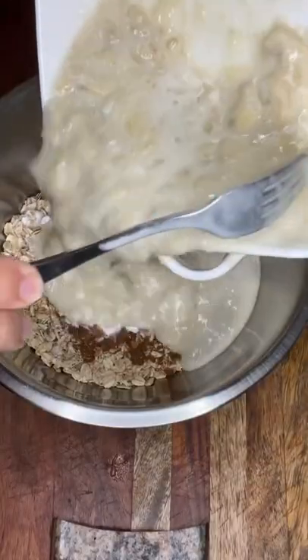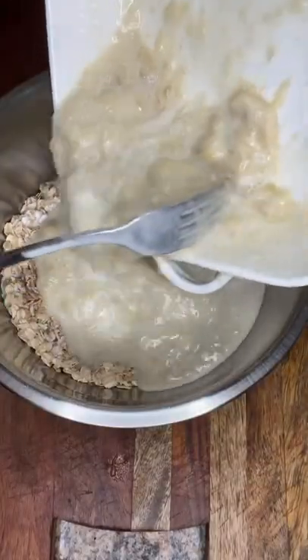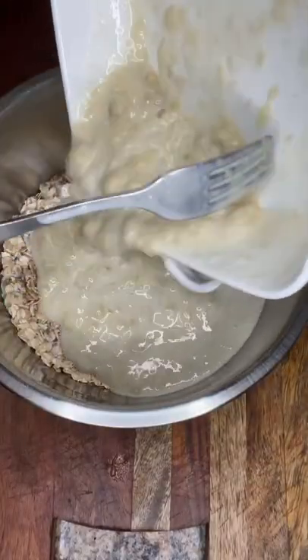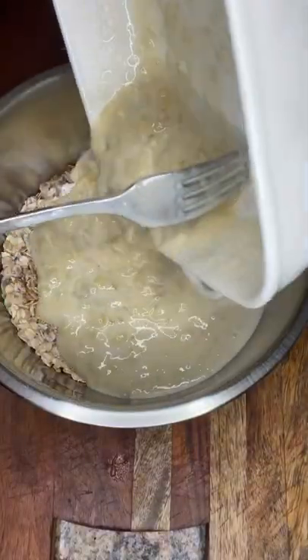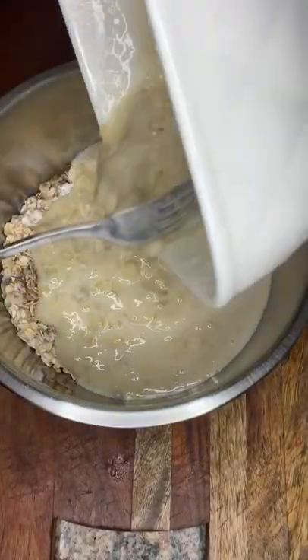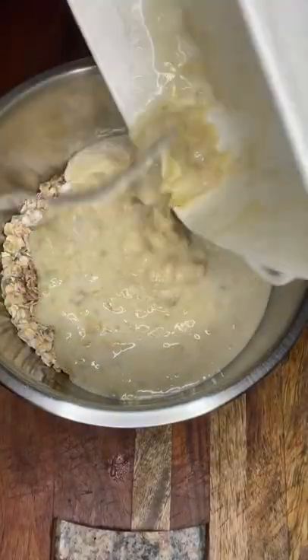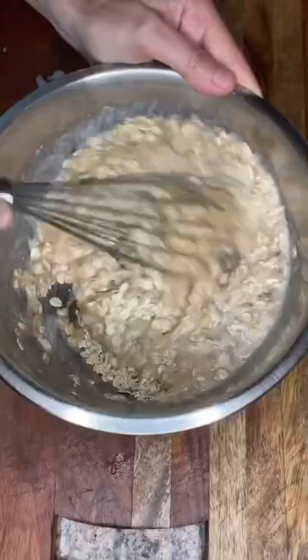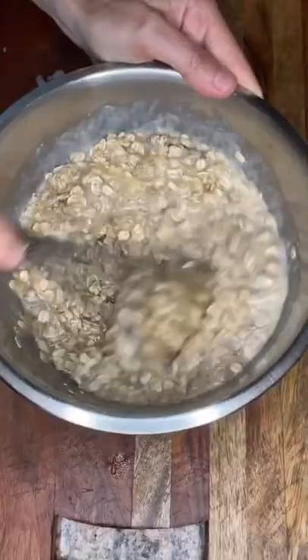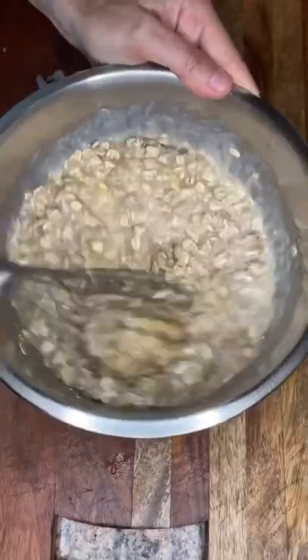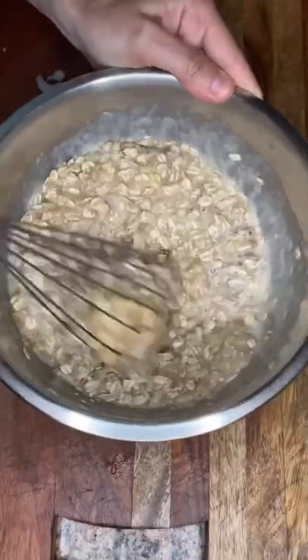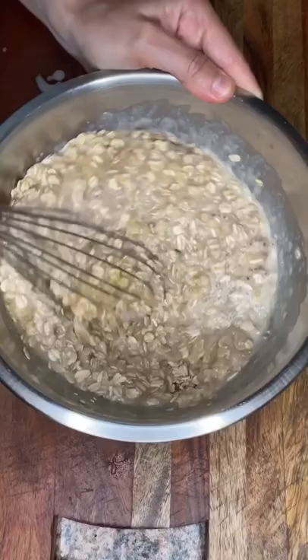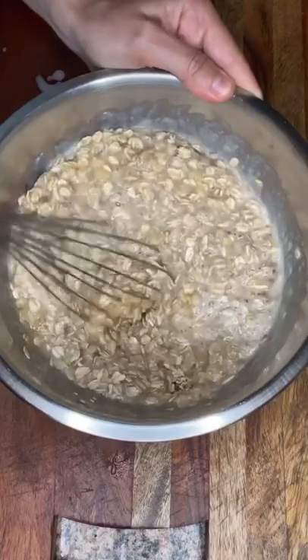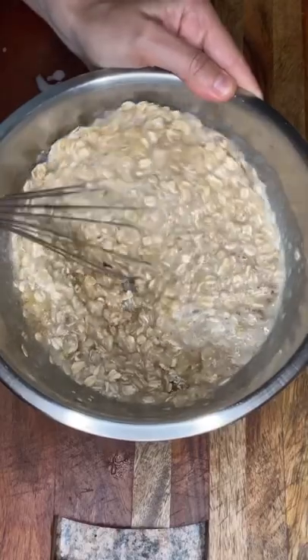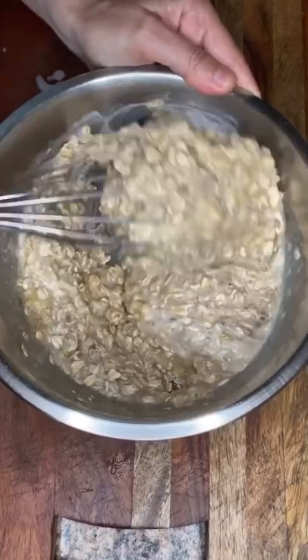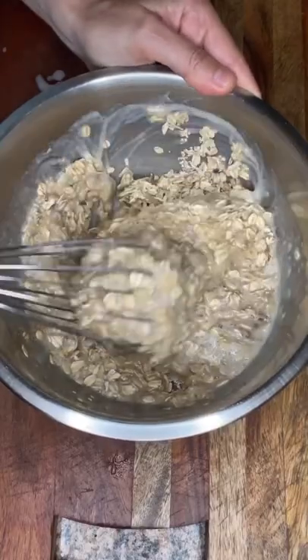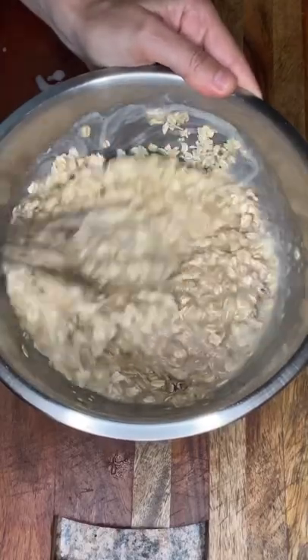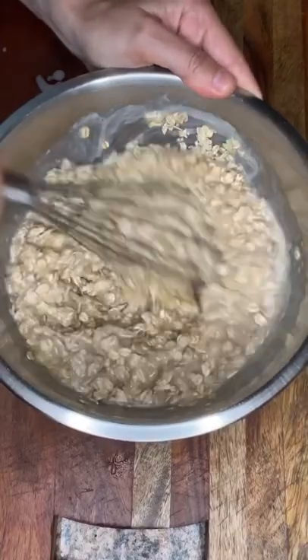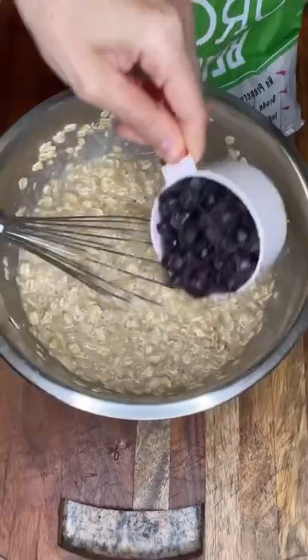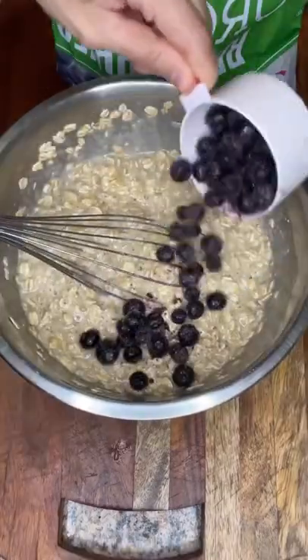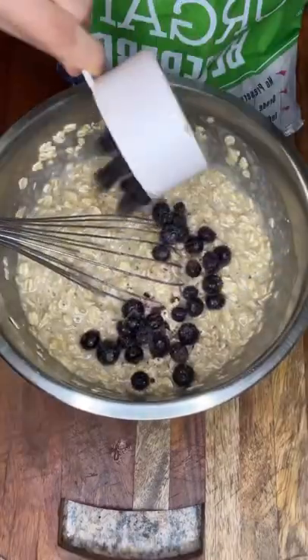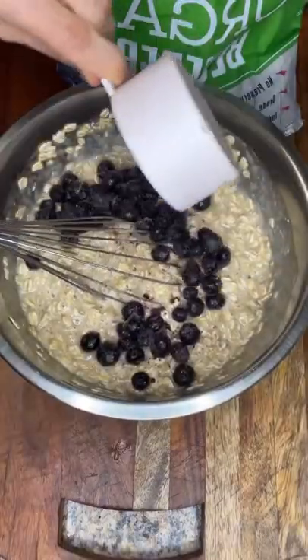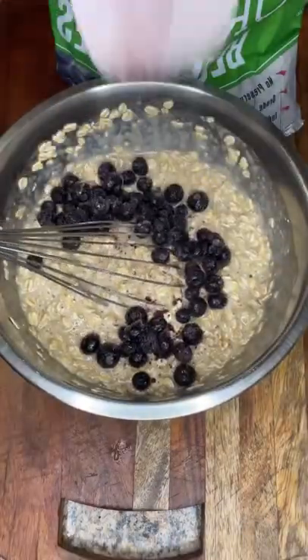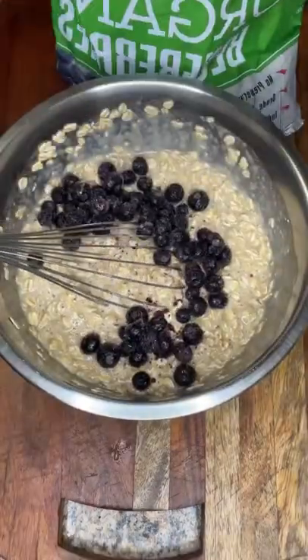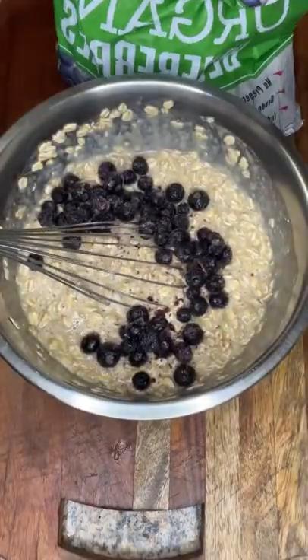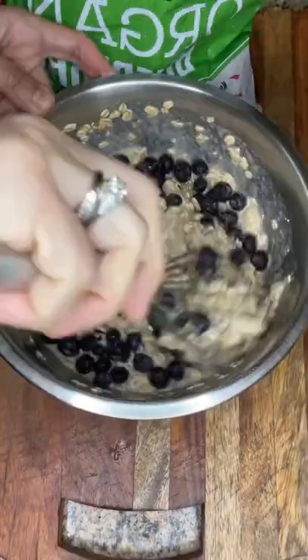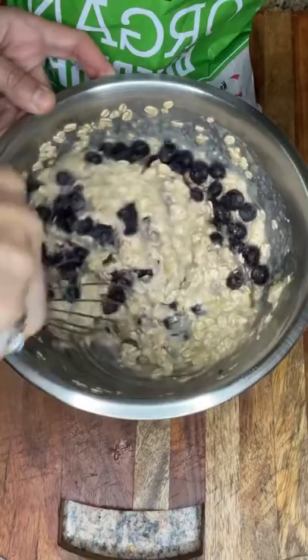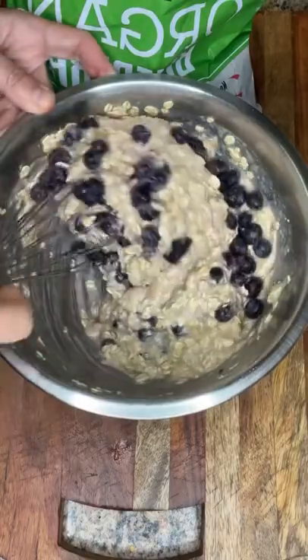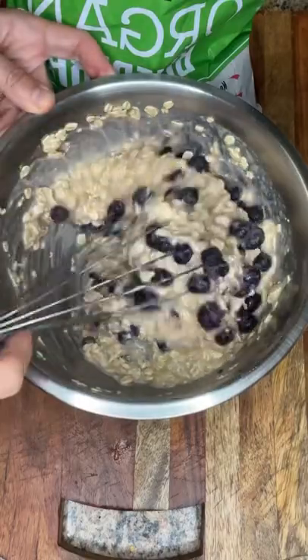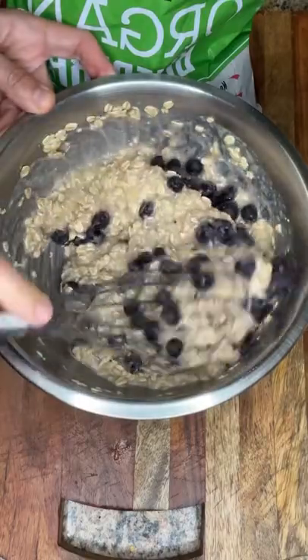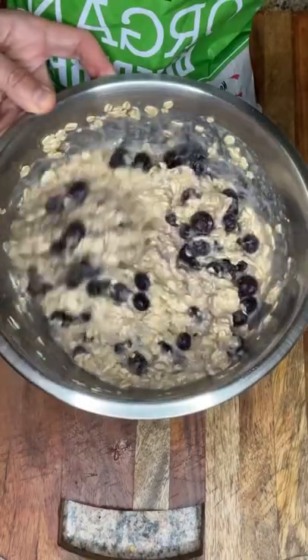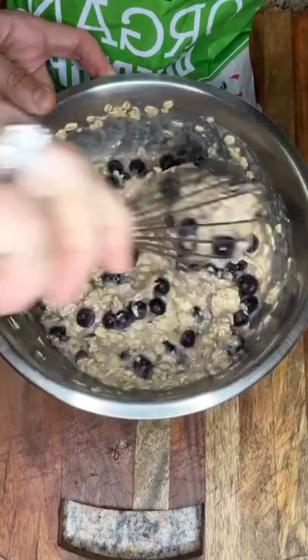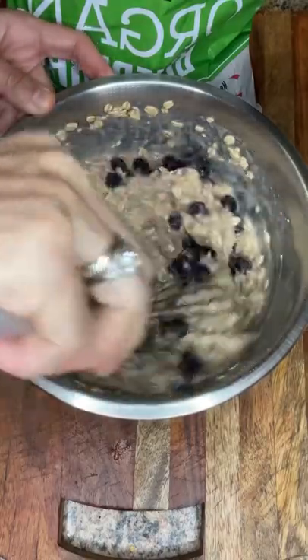We're going to add the wet ingredients to the dry ingredients and mix them up. Then I'm going to add one and a half cups of frozen blueberries, and we're going to mix everything up.